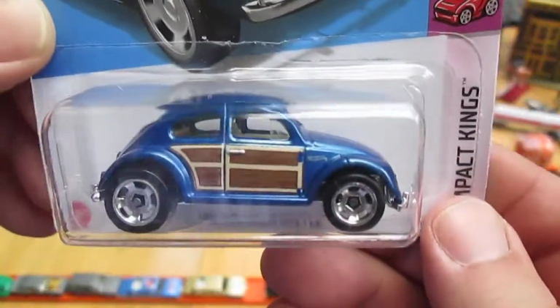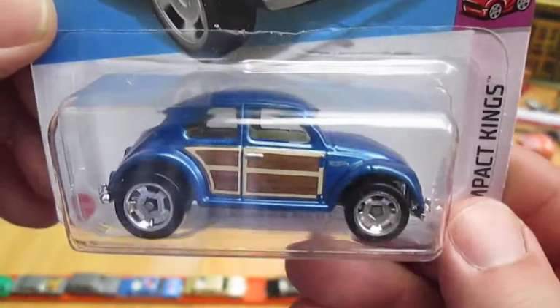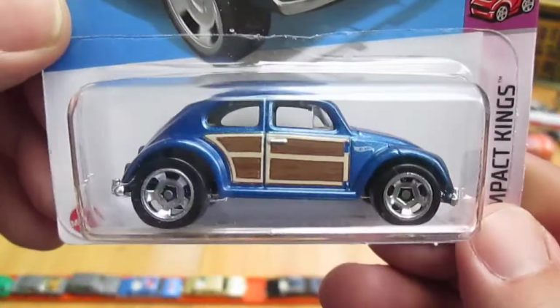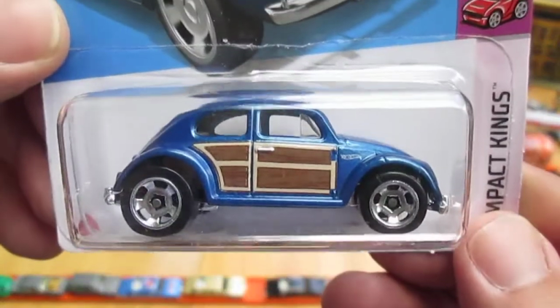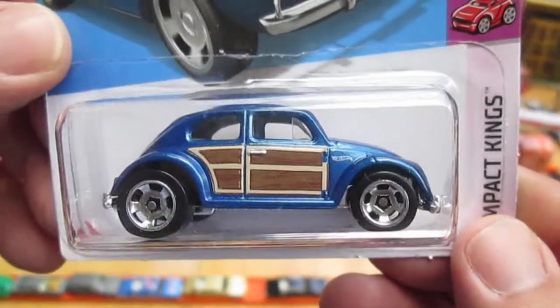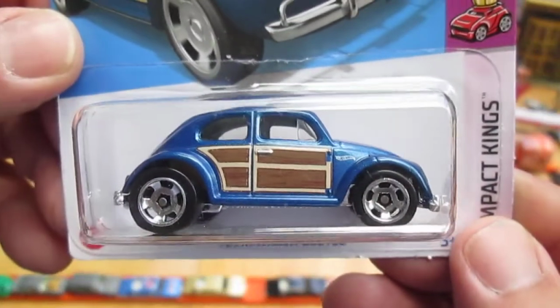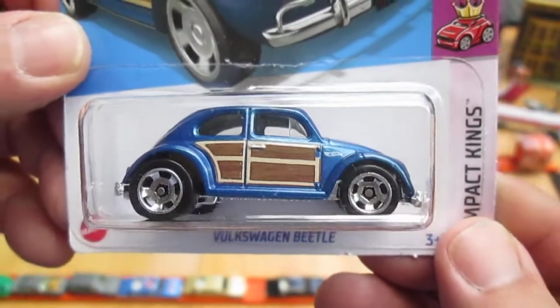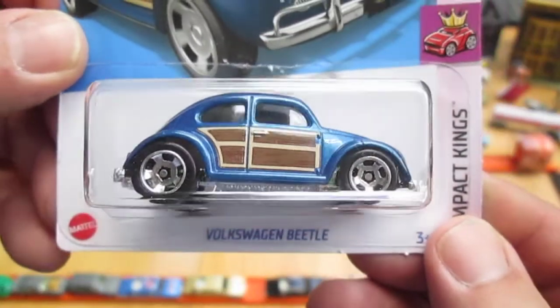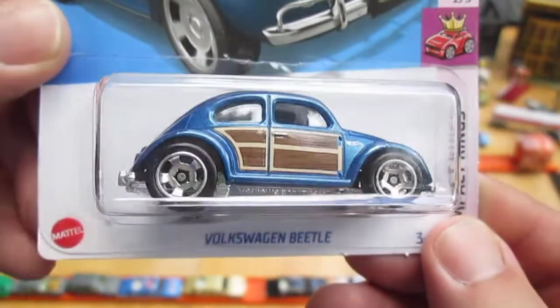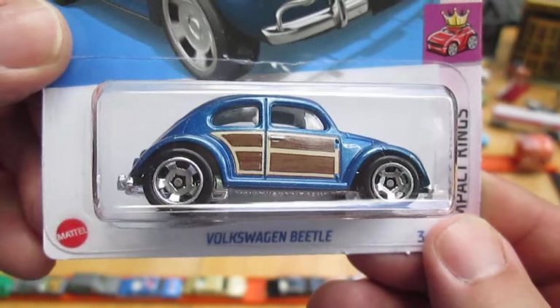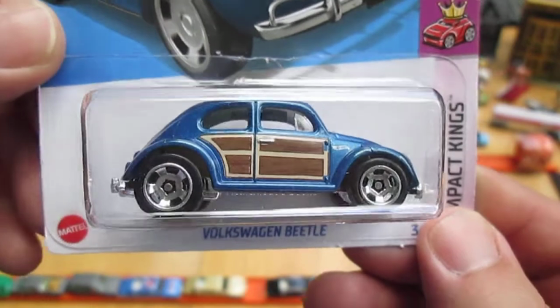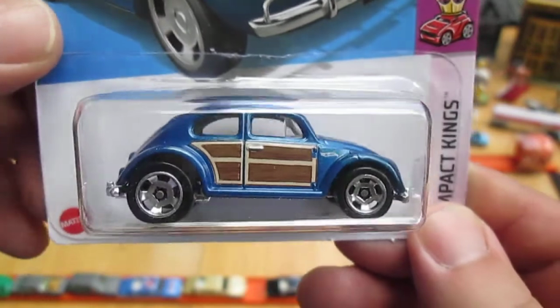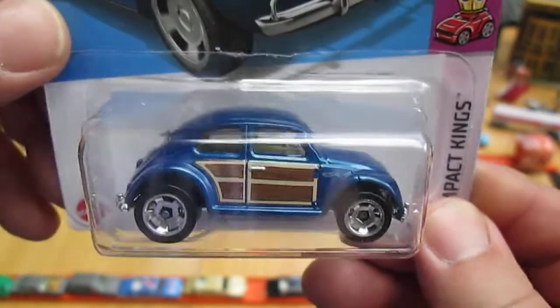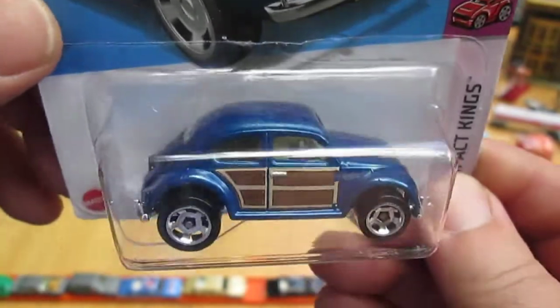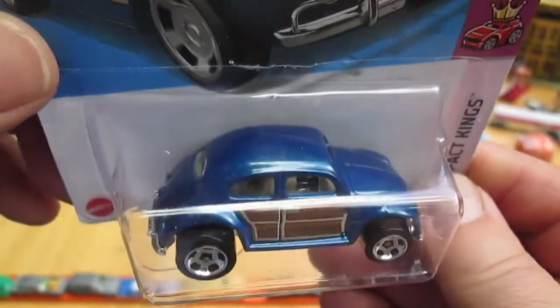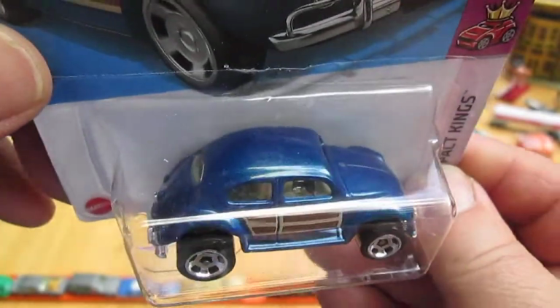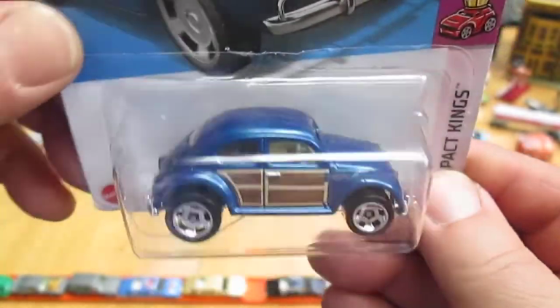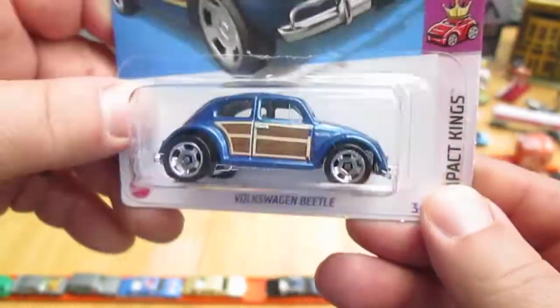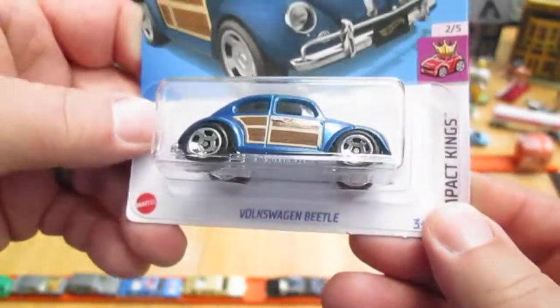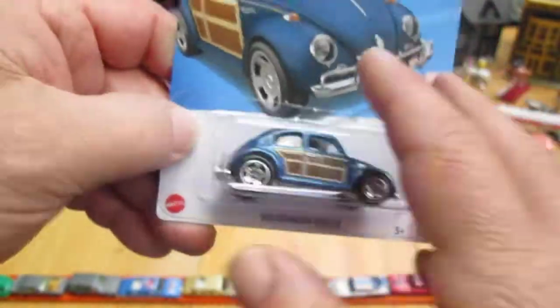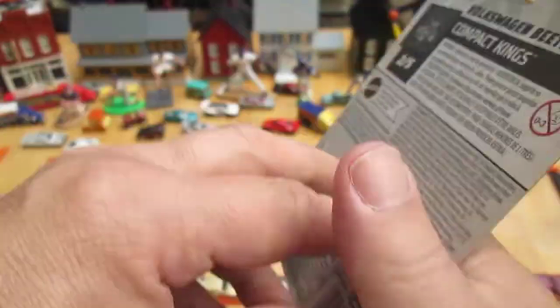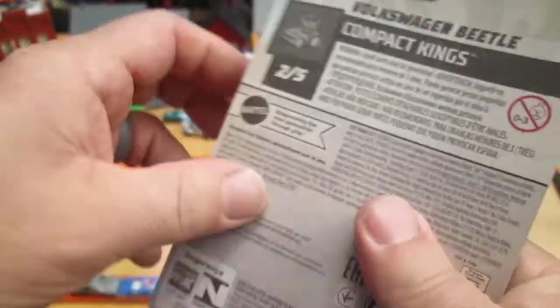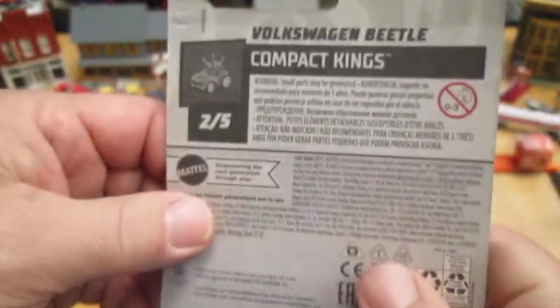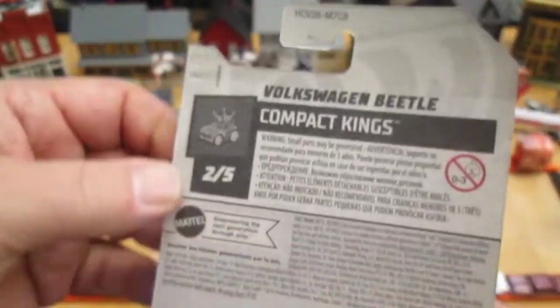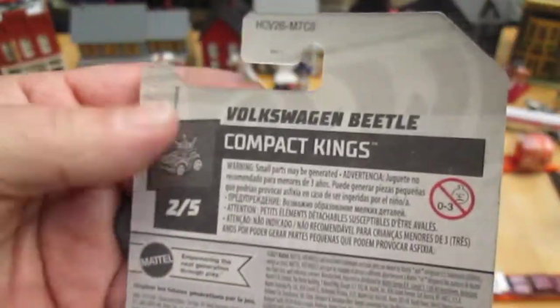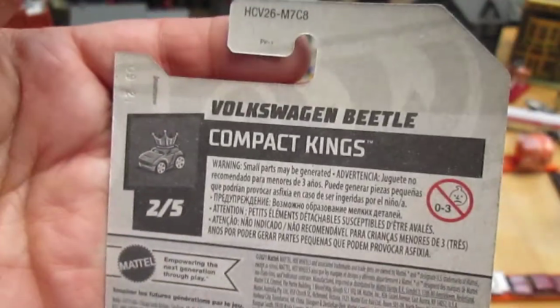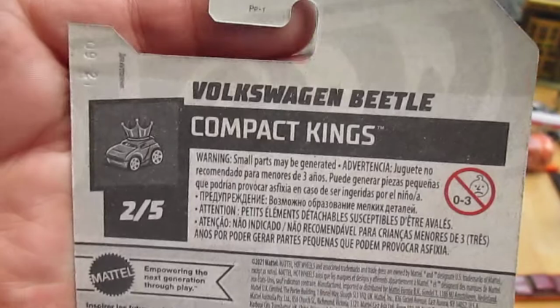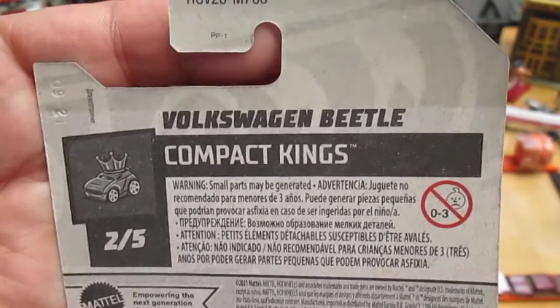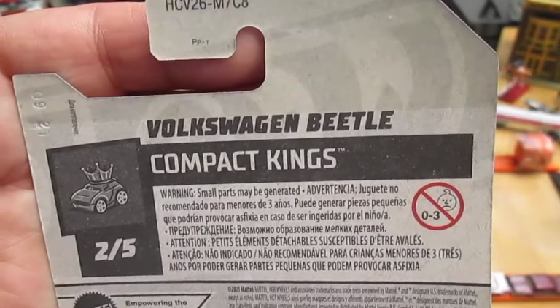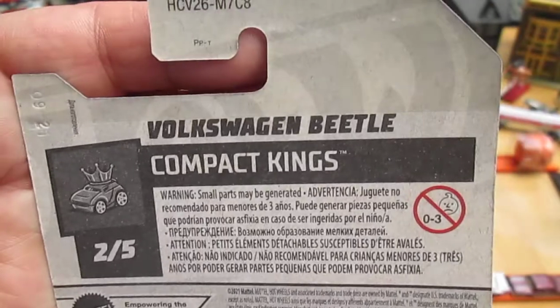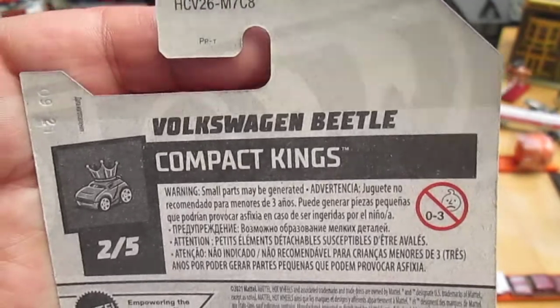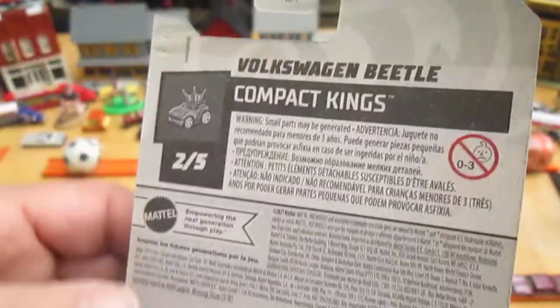It's the blue version. I've already seen people posting the green version in my group. Compact Kings.